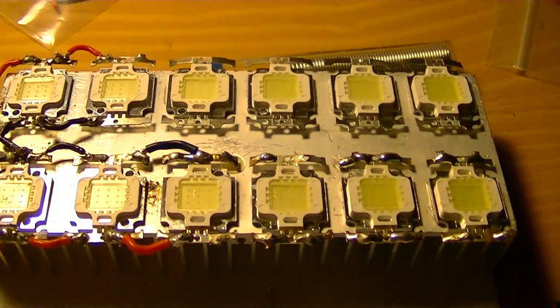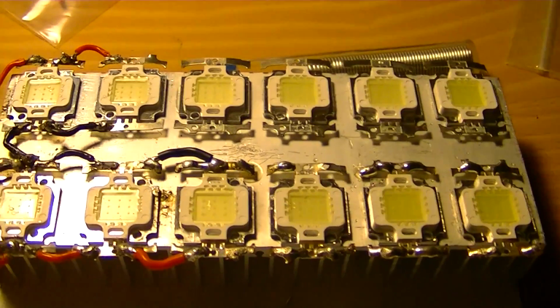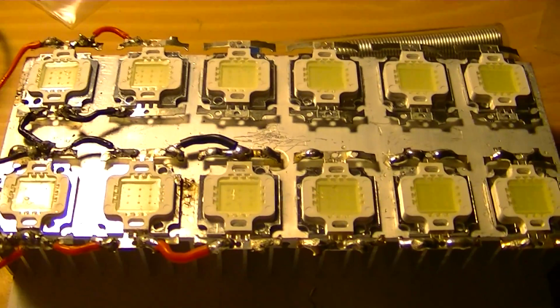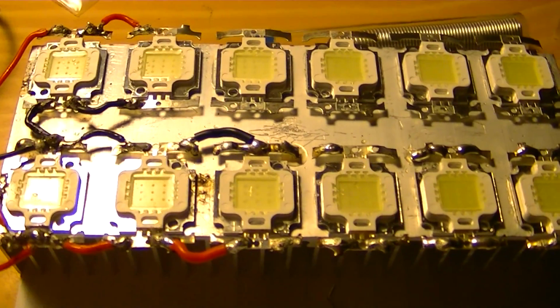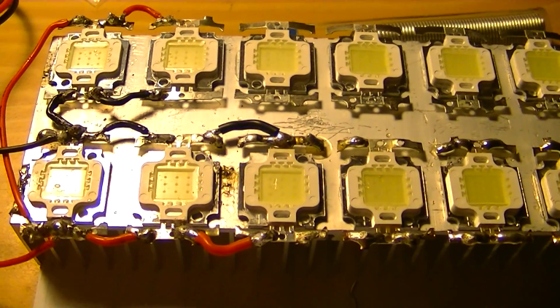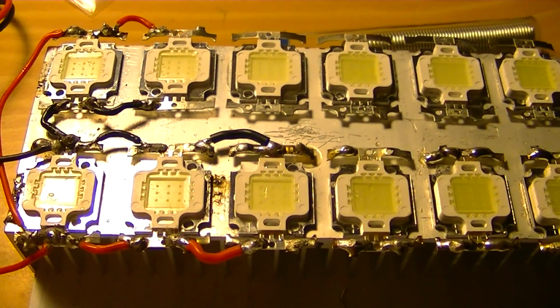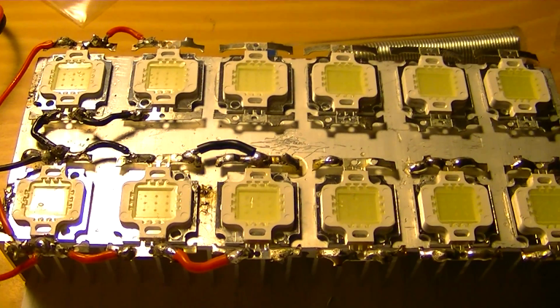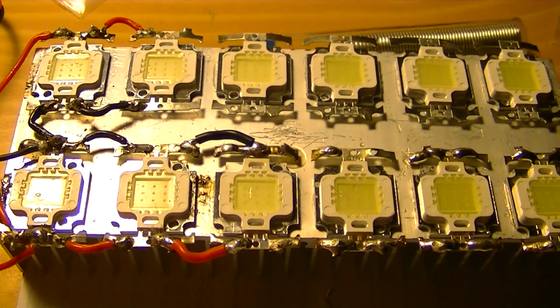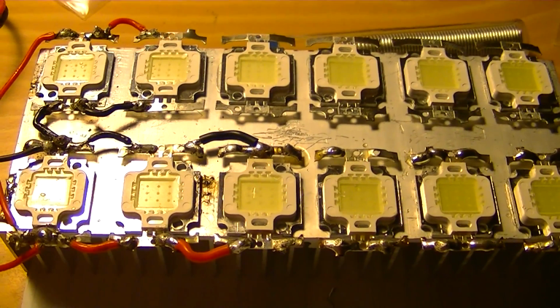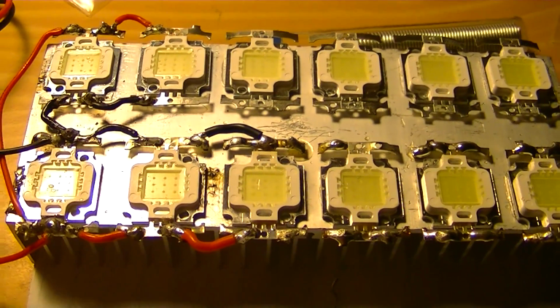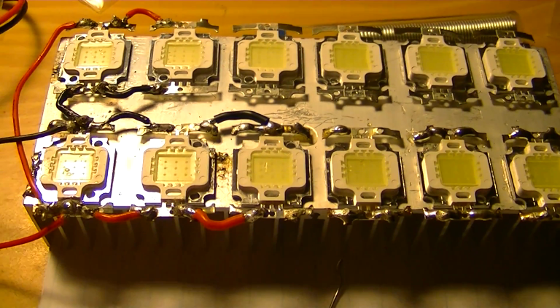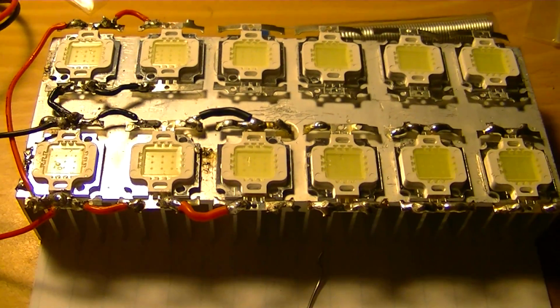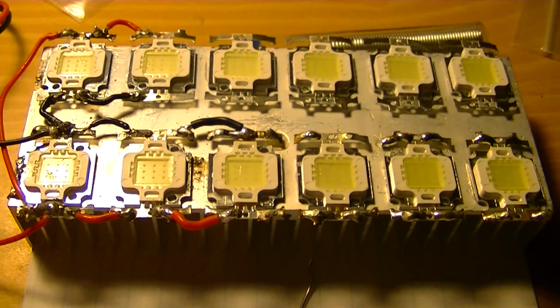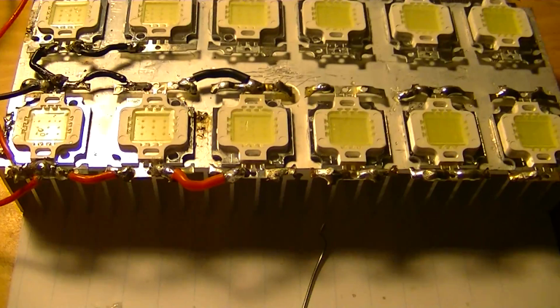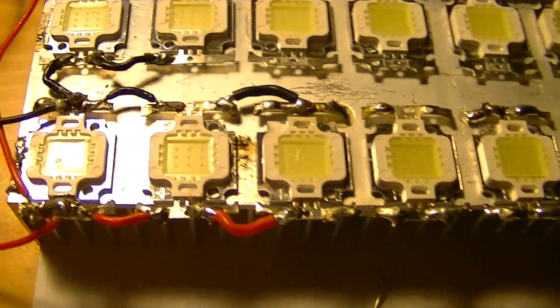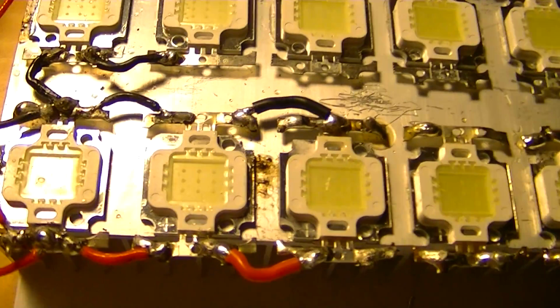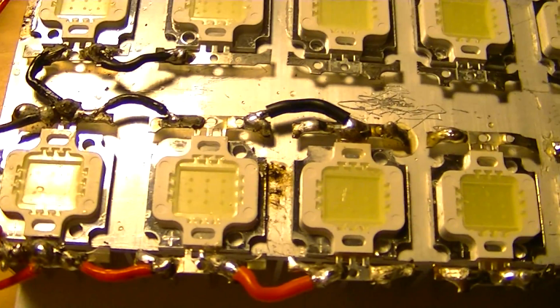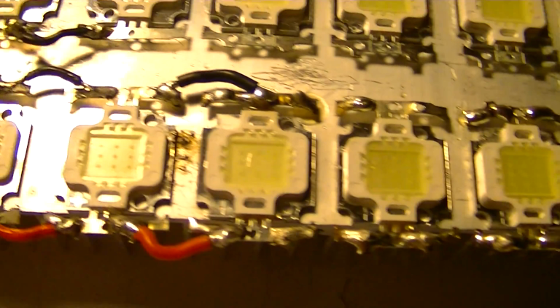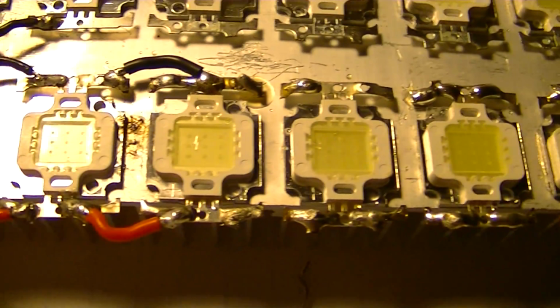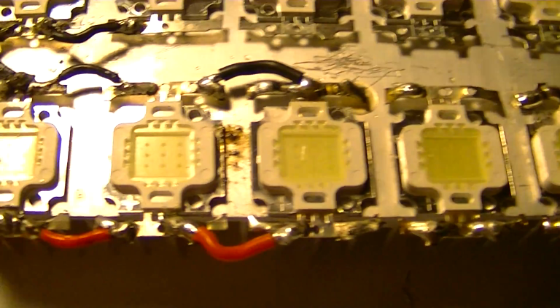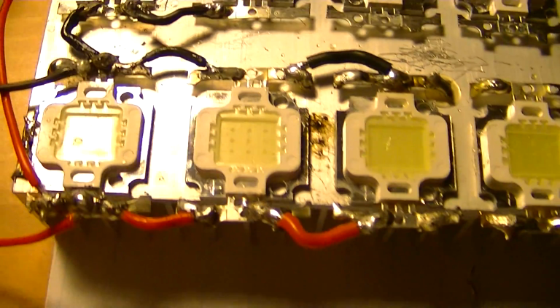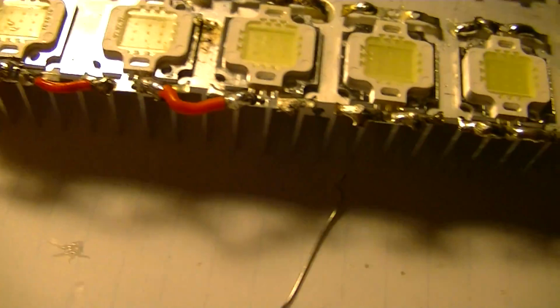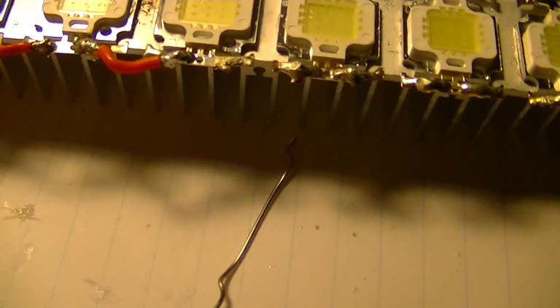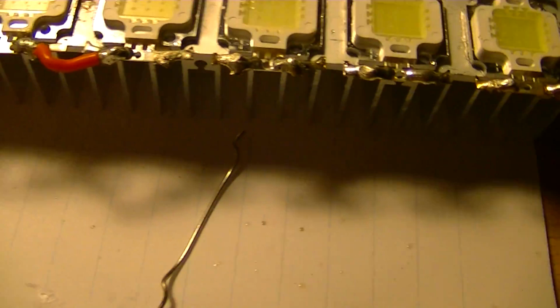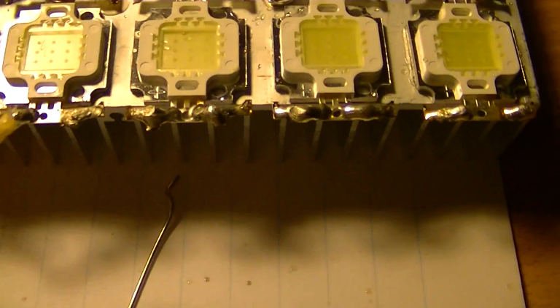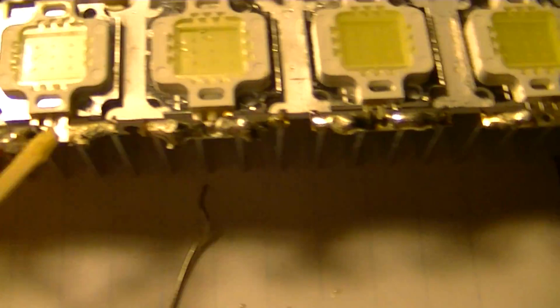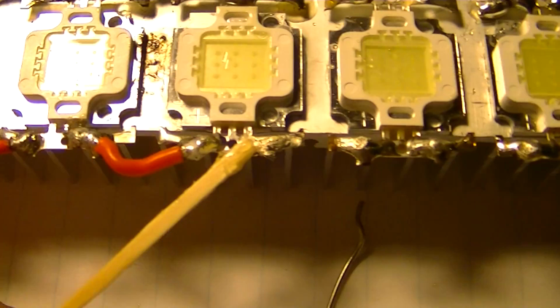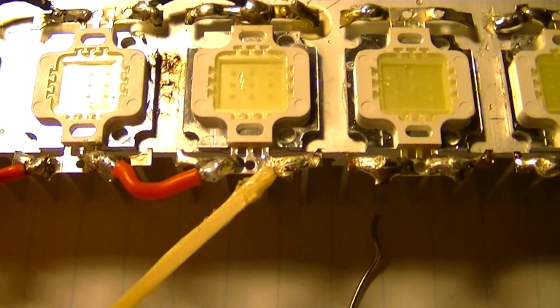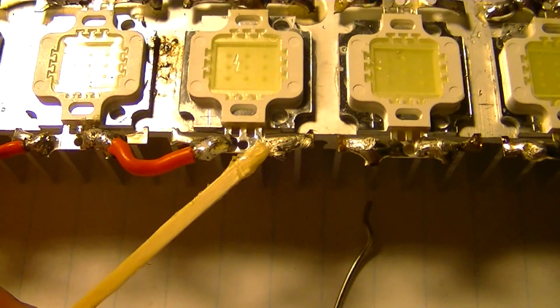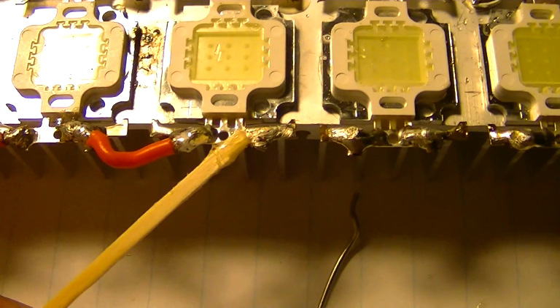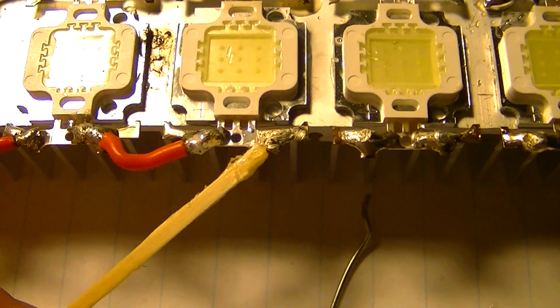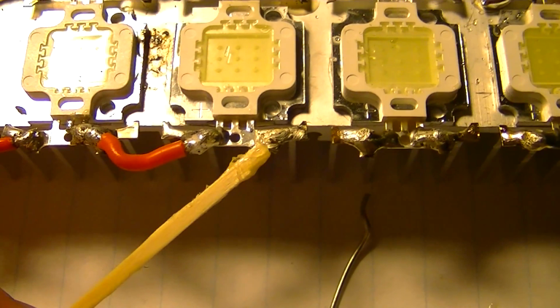Hello, we are back again. I just soldered LED number 3 and number 5 on.